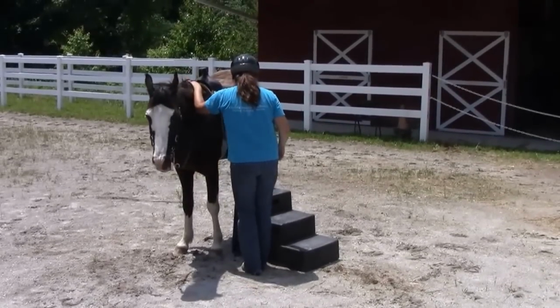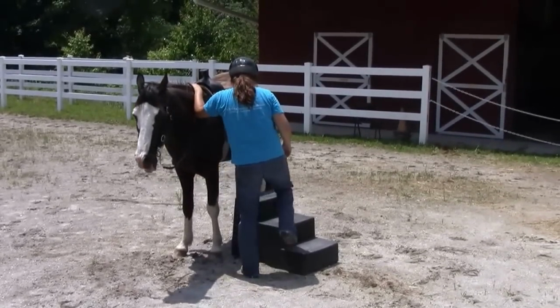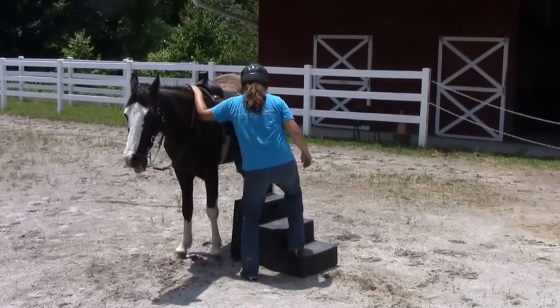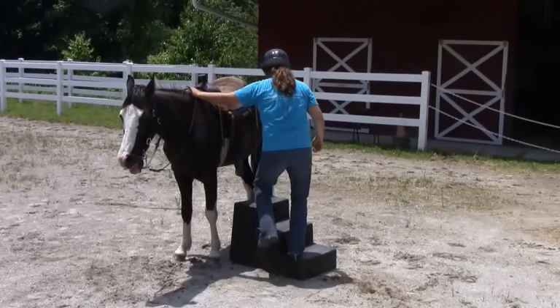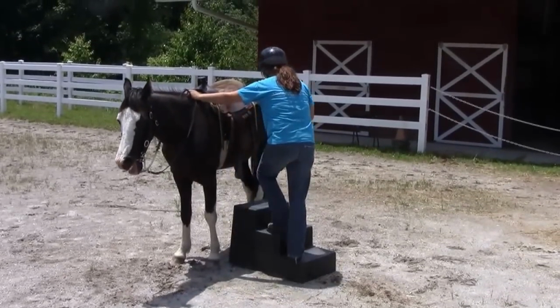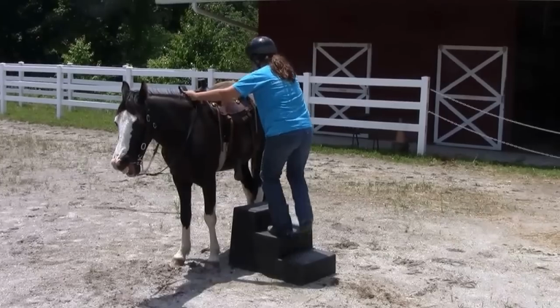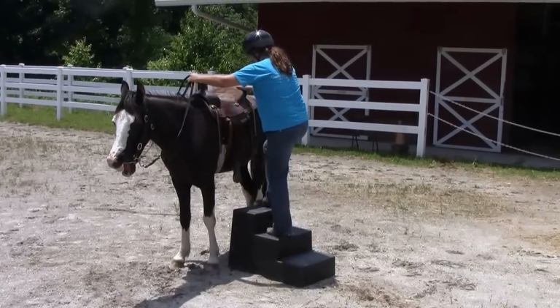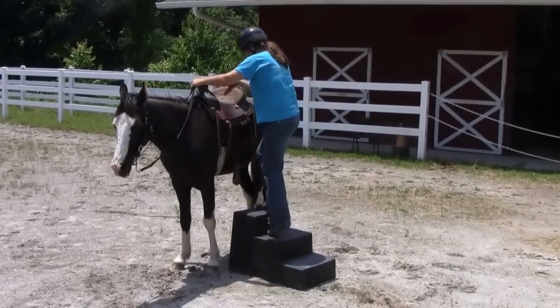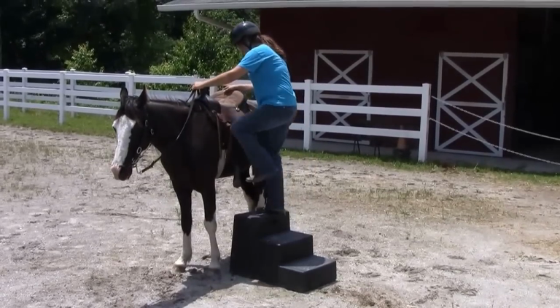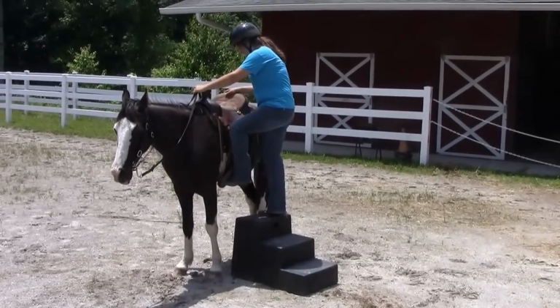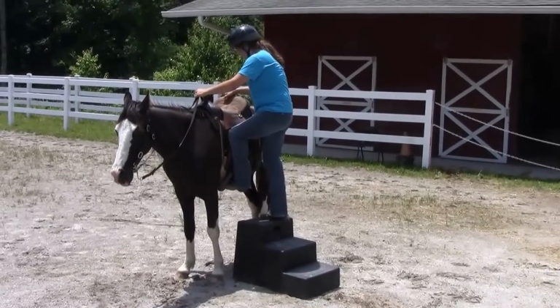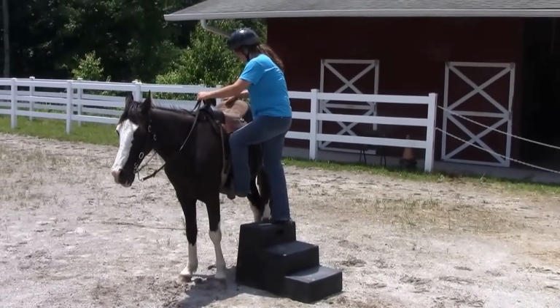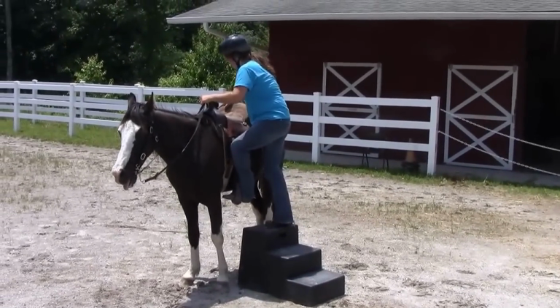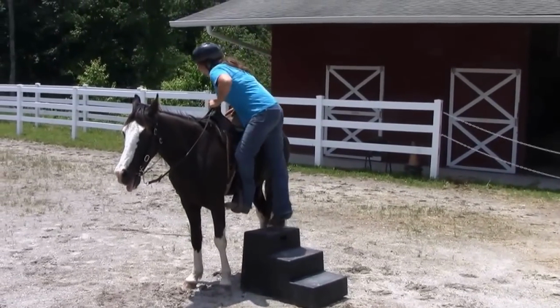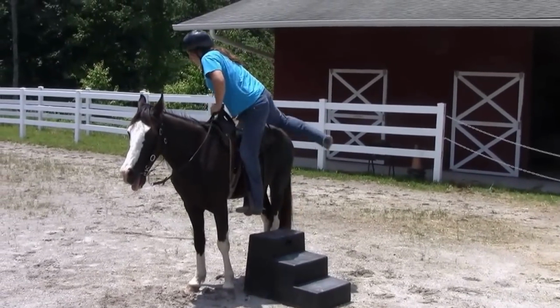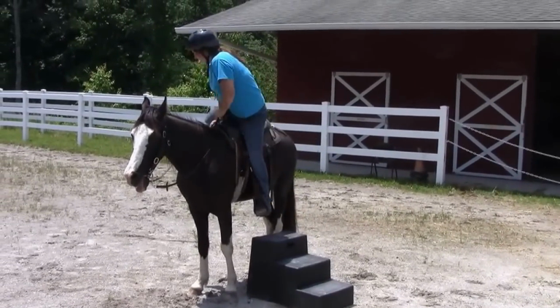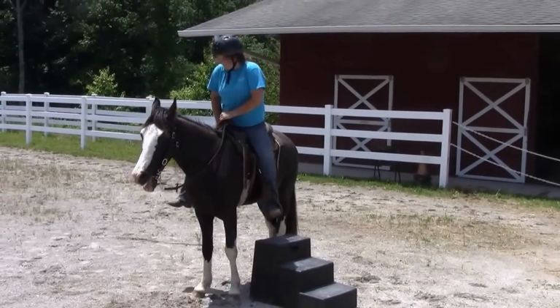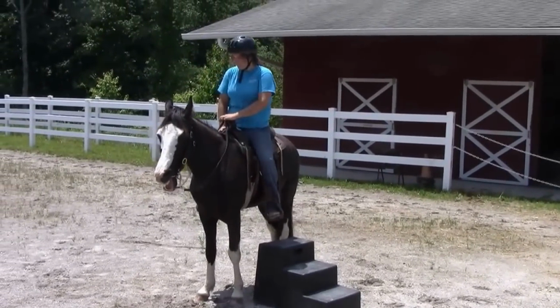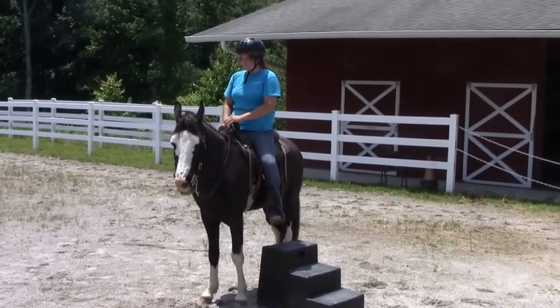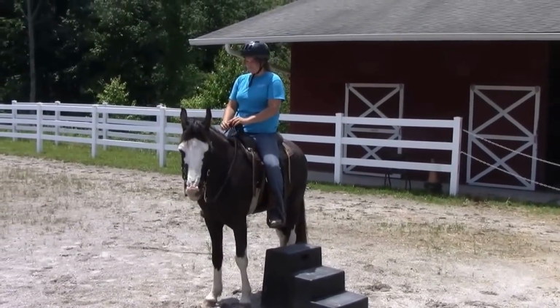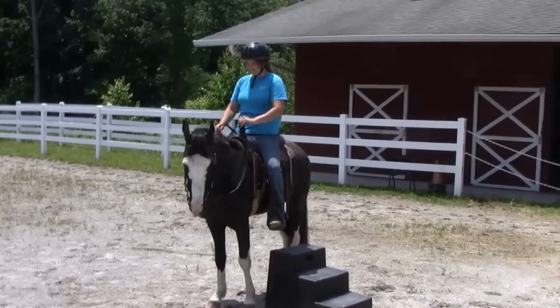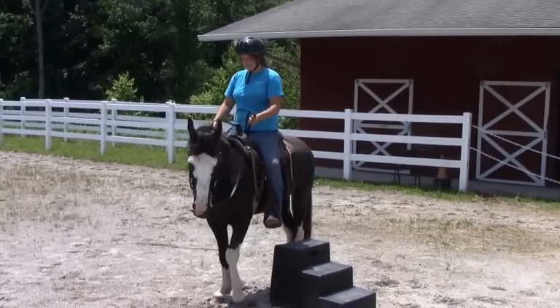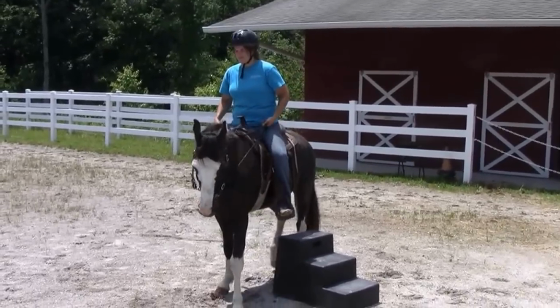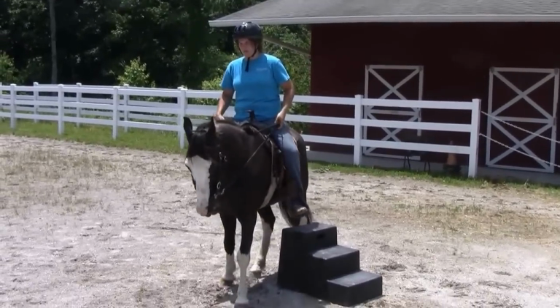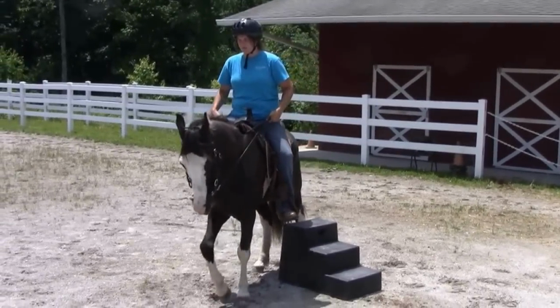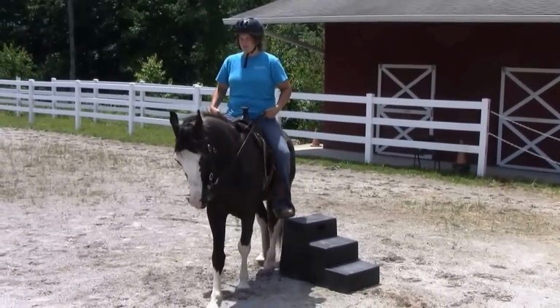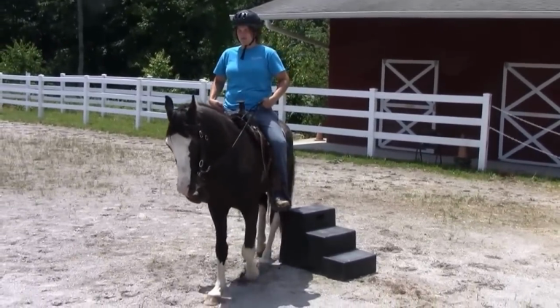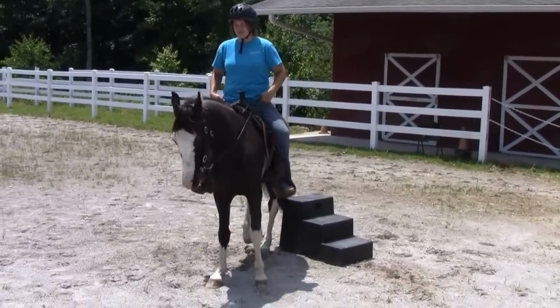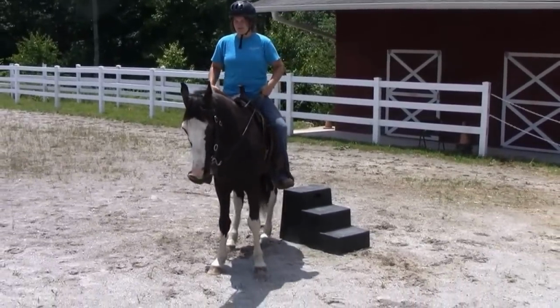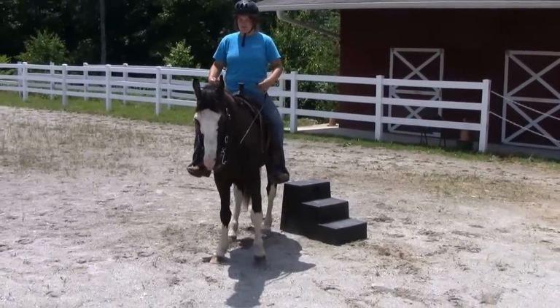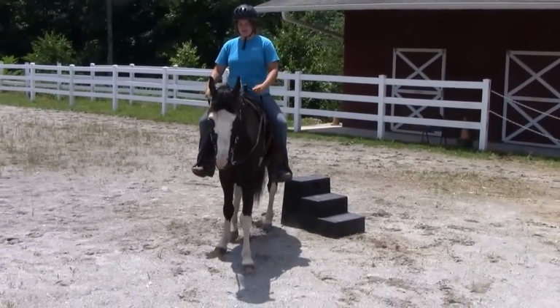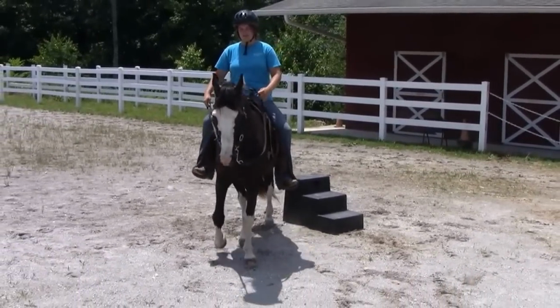This is Jazz. We're going to show him mounting. You can mount him from the ground, or here we're using a mounting block, and you can see he stands nice and still, doesn't rush off, waits for you to mount.